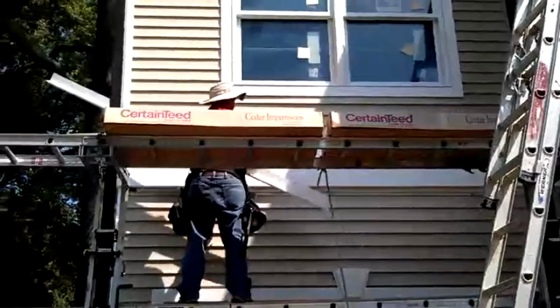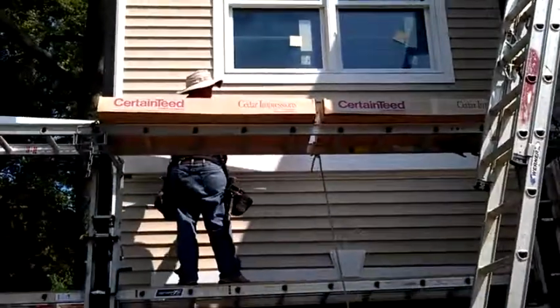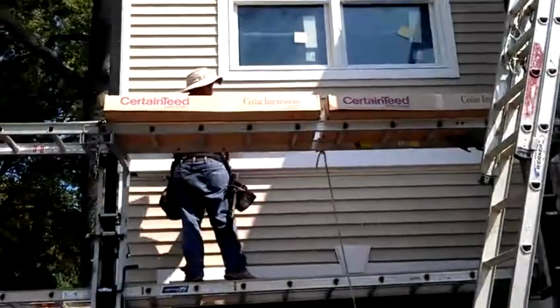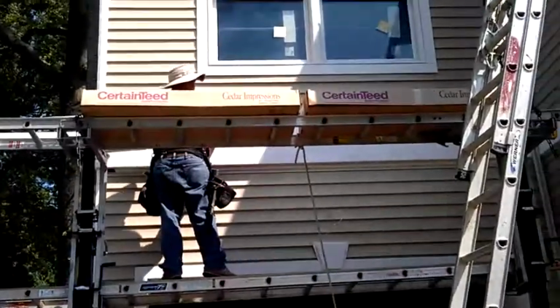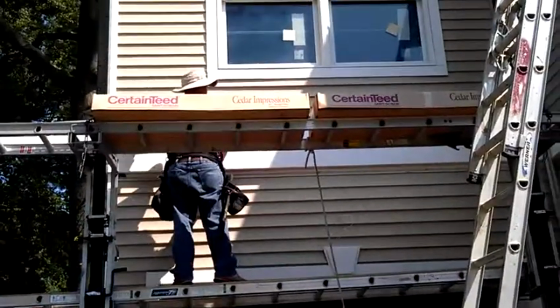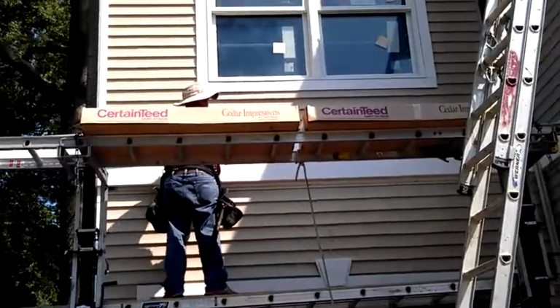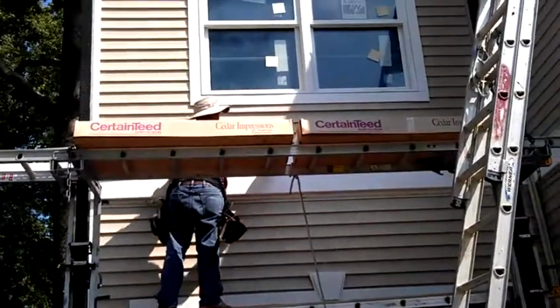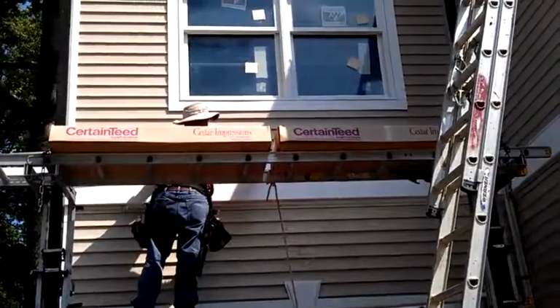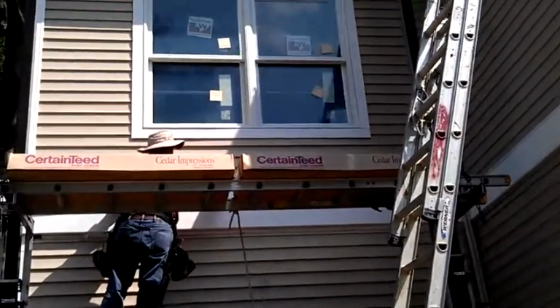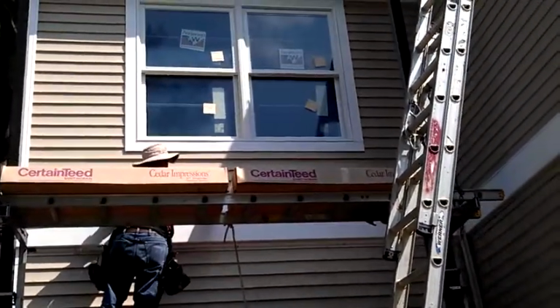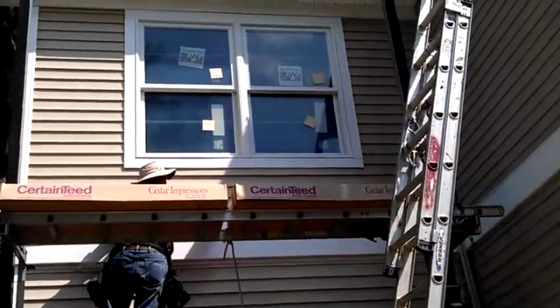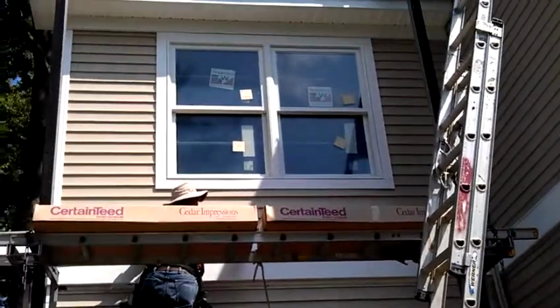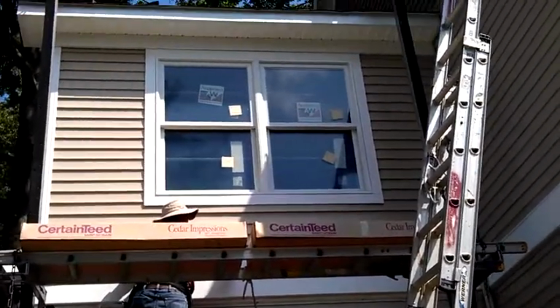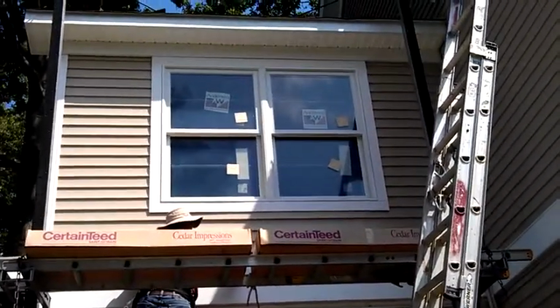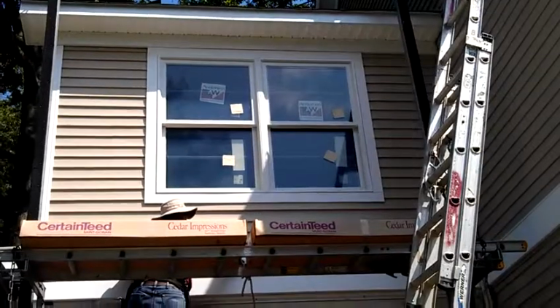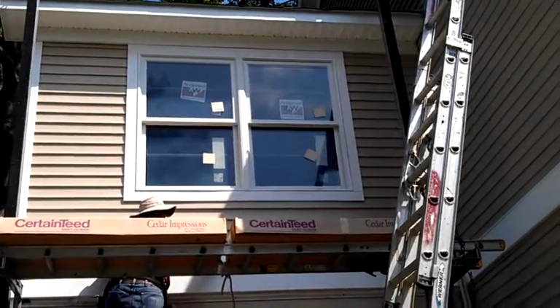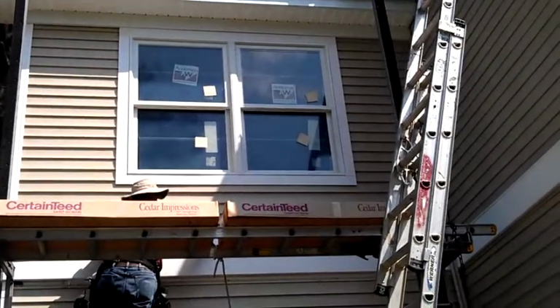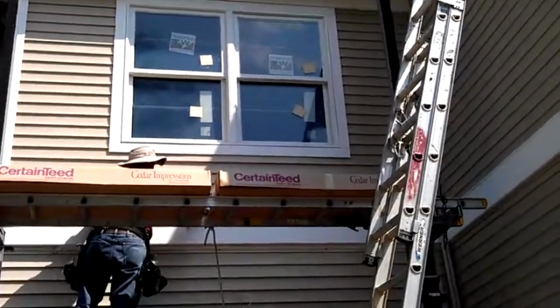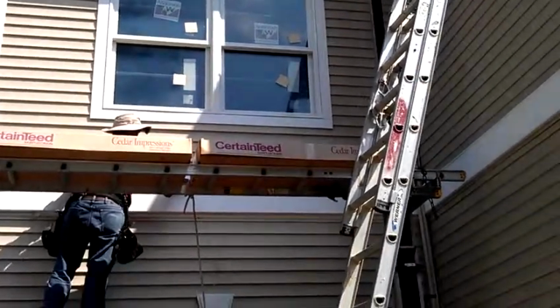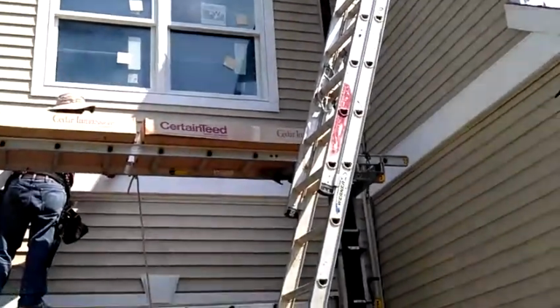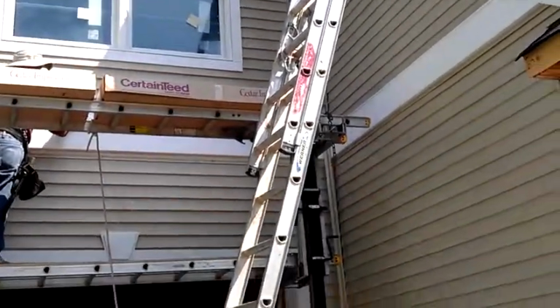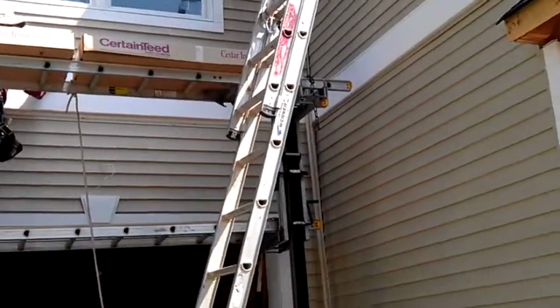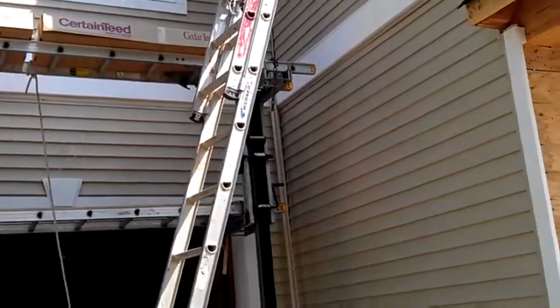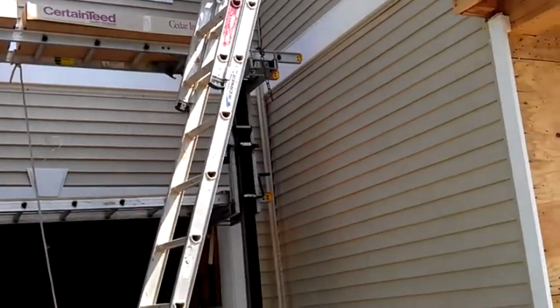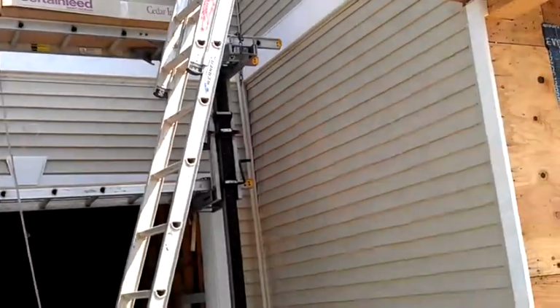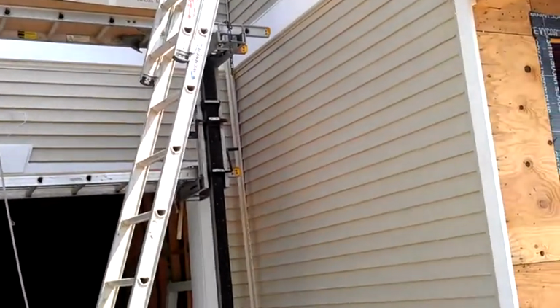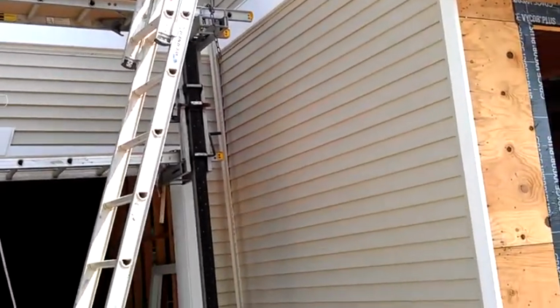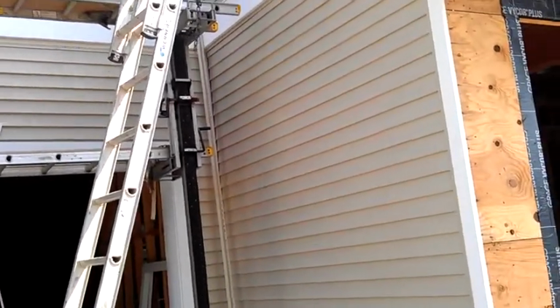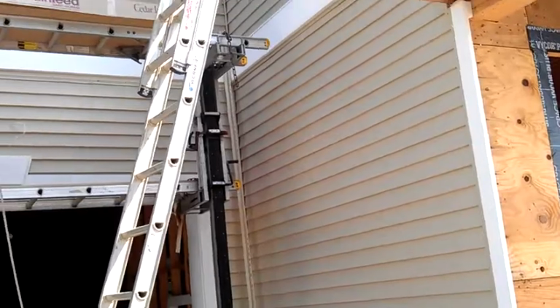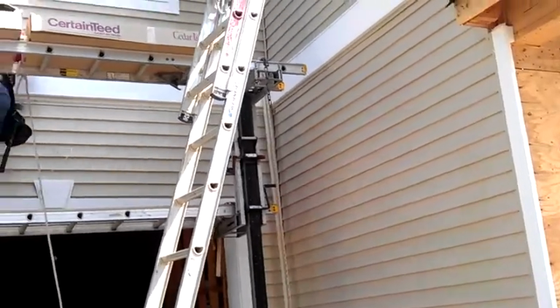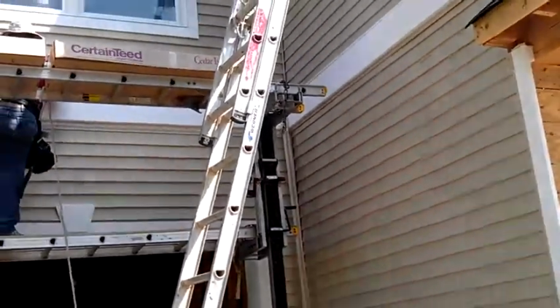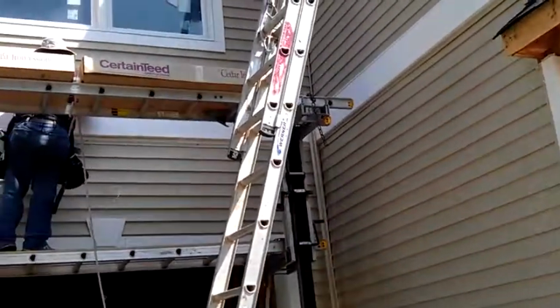When you're installing vinyl siding, you have to be careful and make sure that it's installed properly. As you notice here, we have Dutch lap vinyl siding, 4 inches.